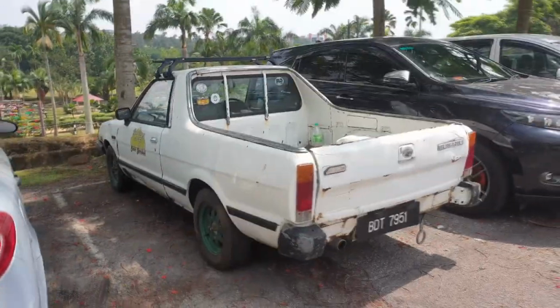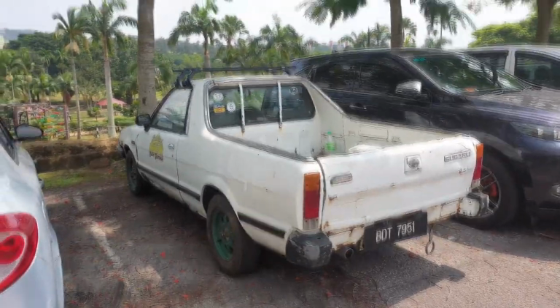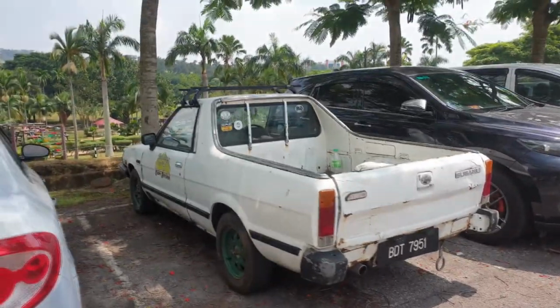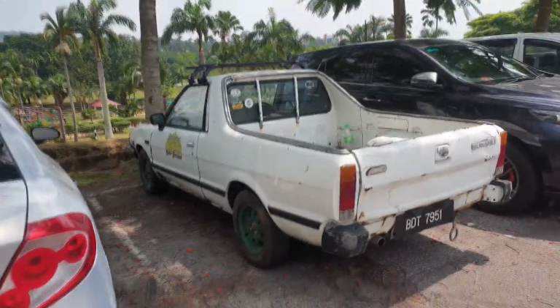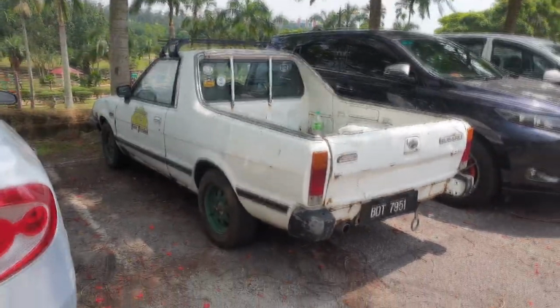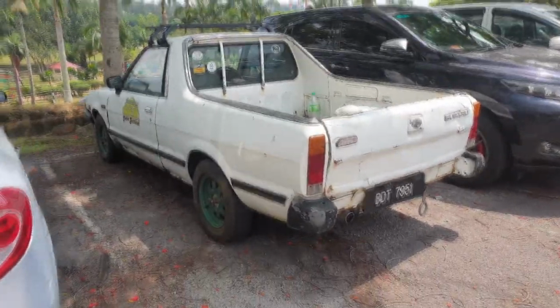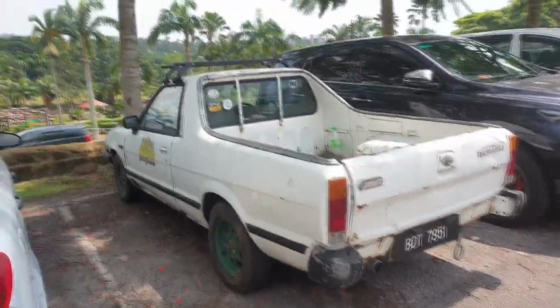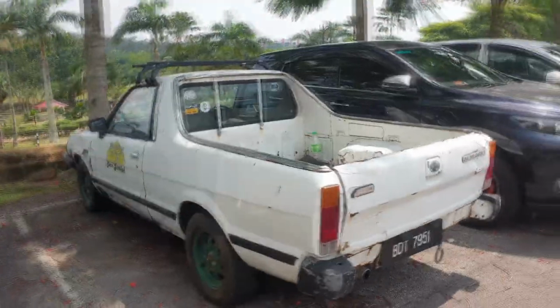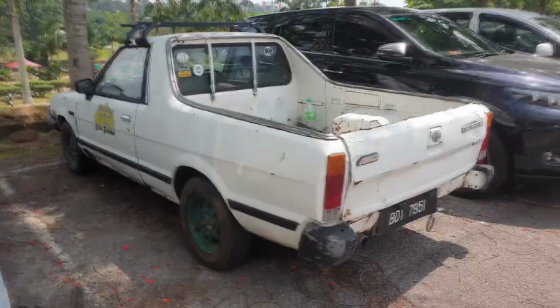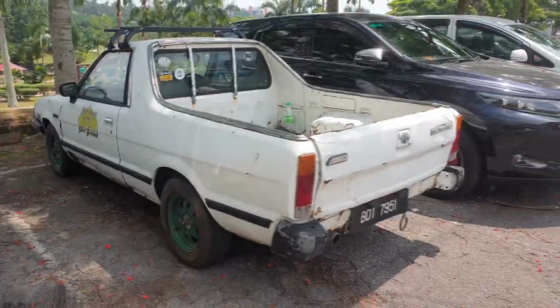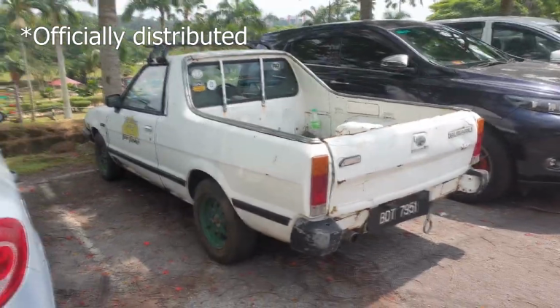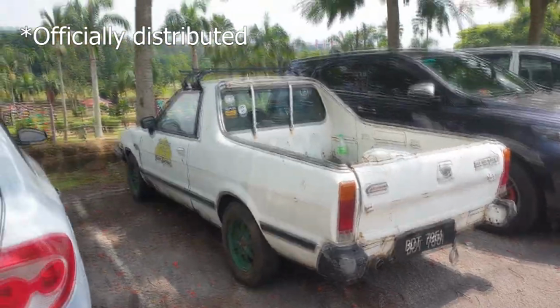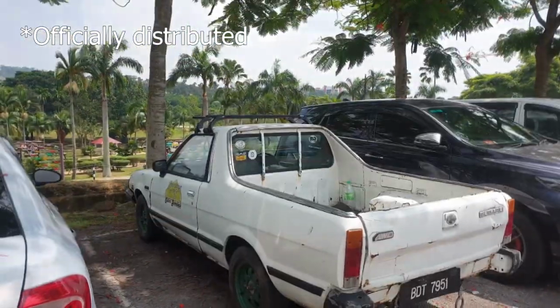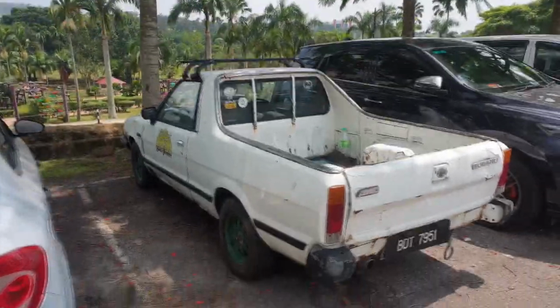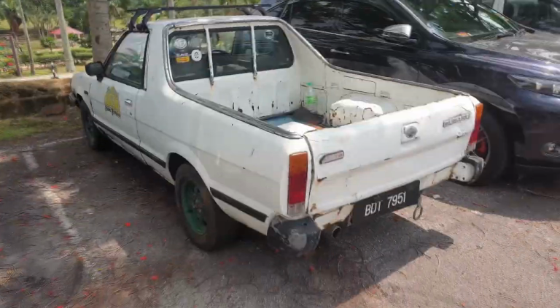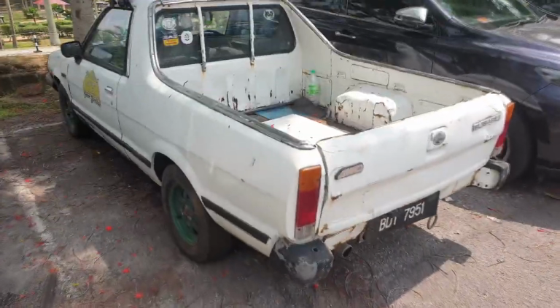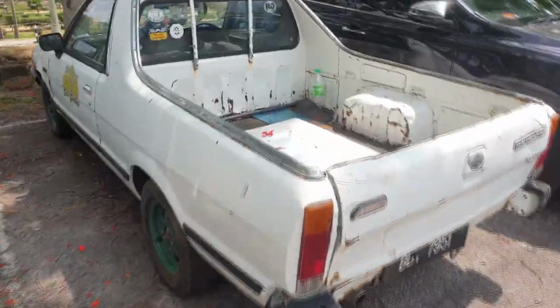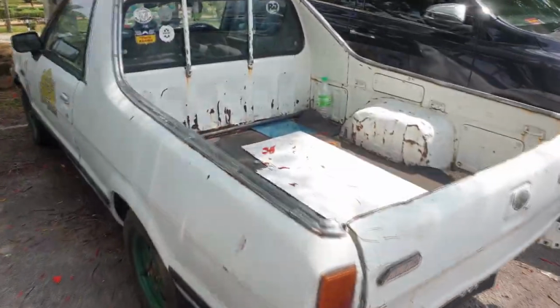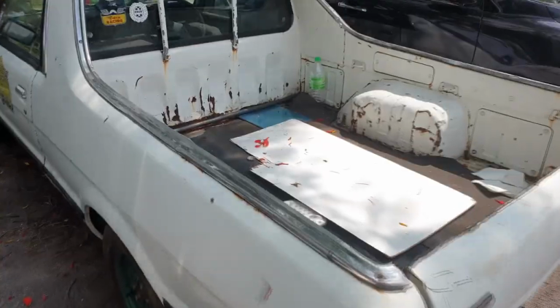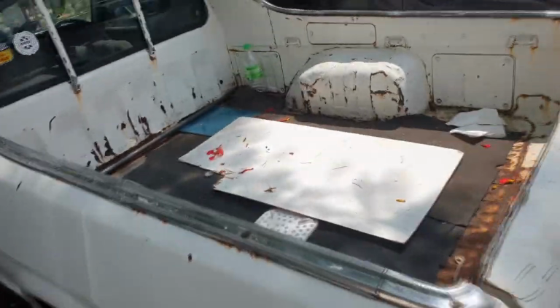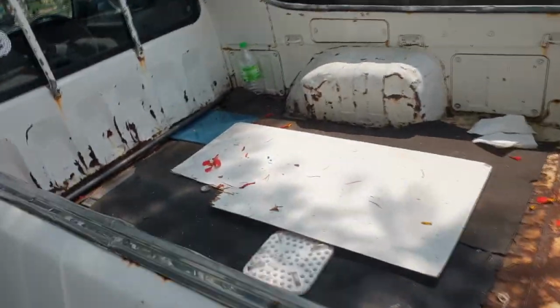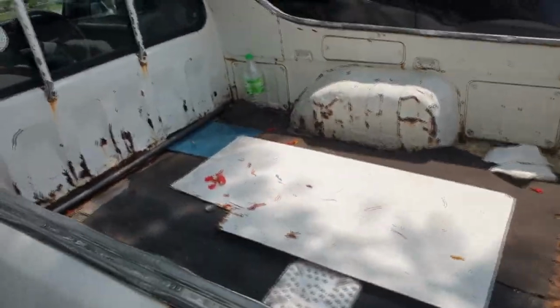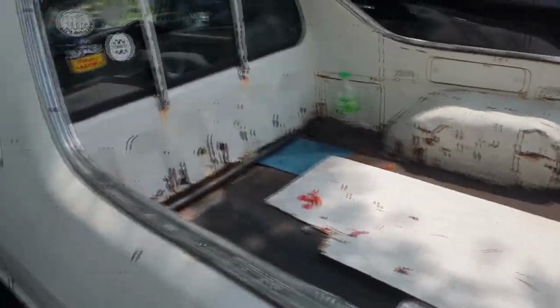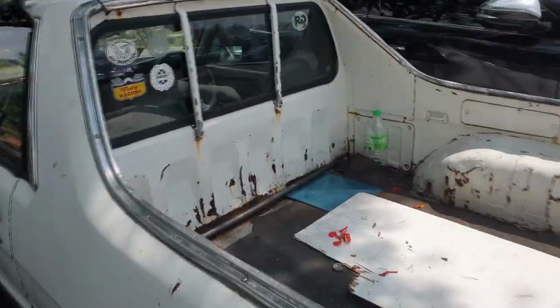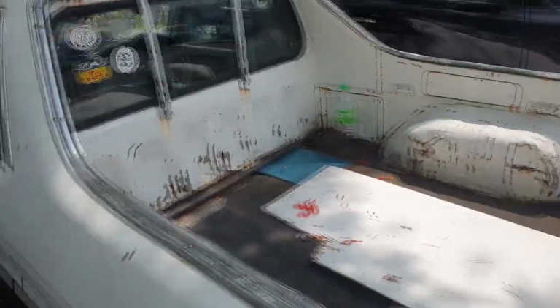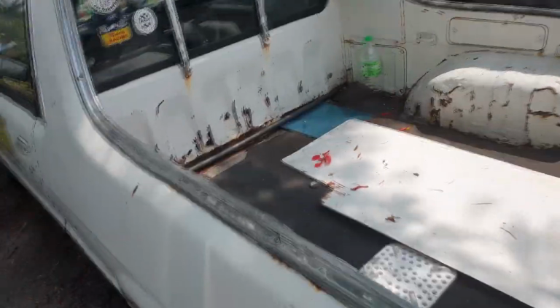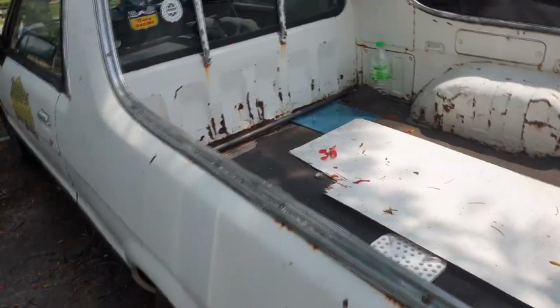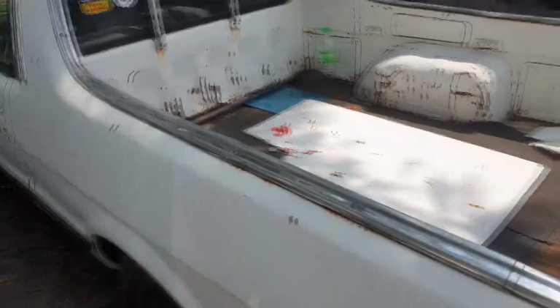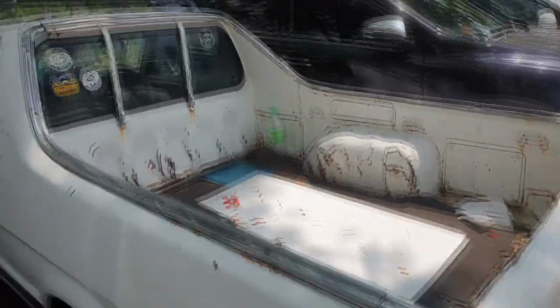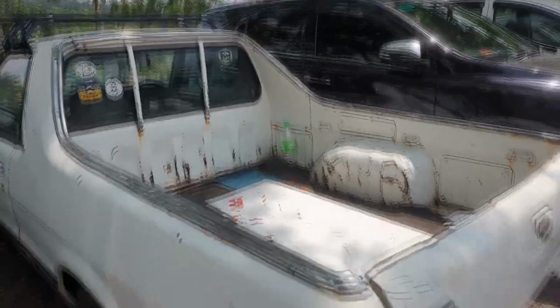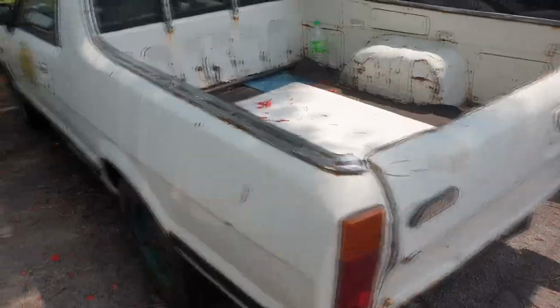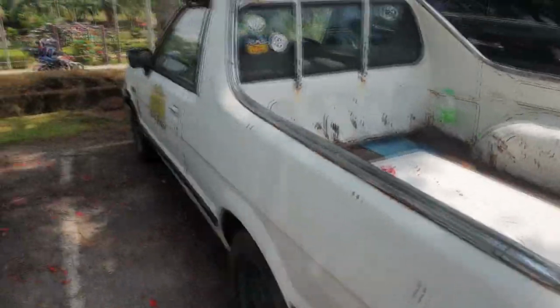The BRATs available in Malaysia were imported - they didn't bring them in new. They don't have jump seats at the back since we don't have any chicken tax laws here, so we have more ample space at the back.